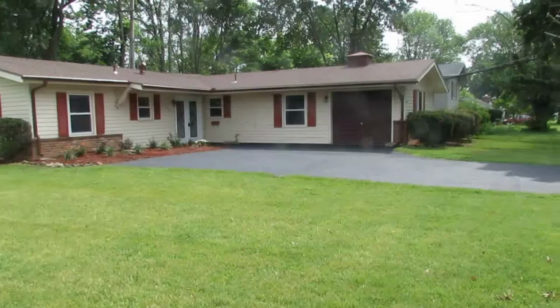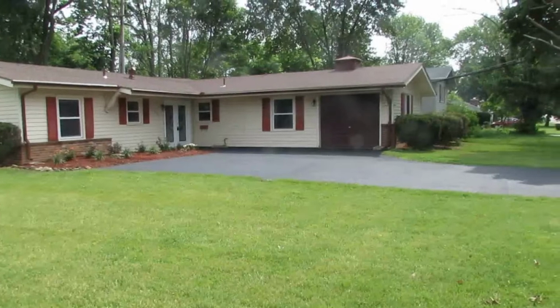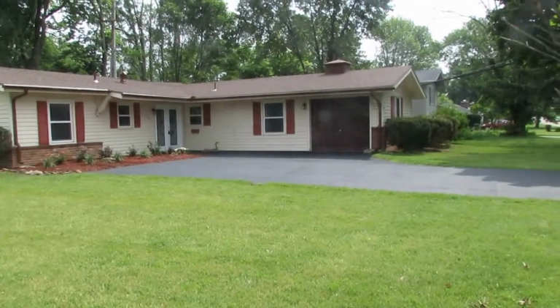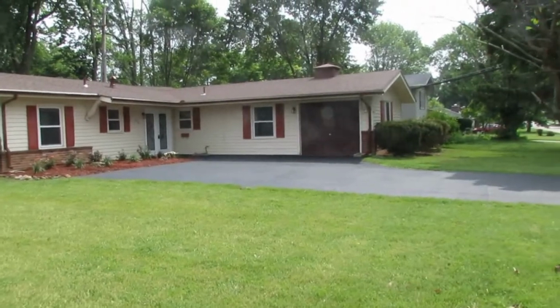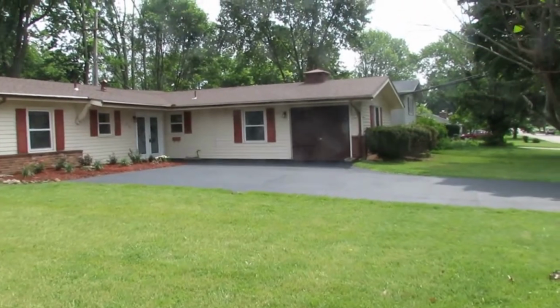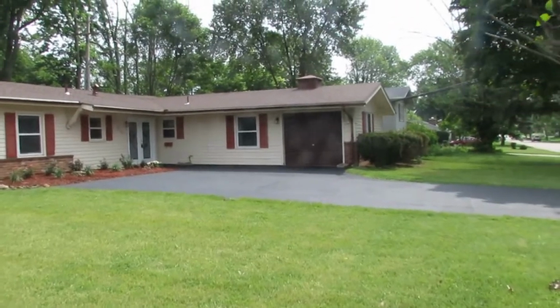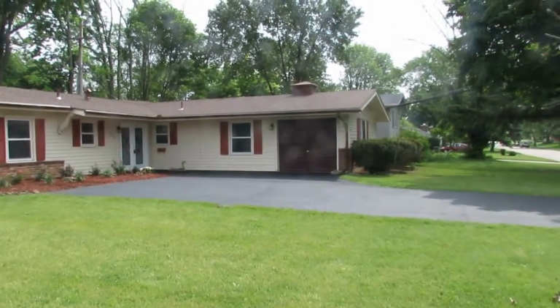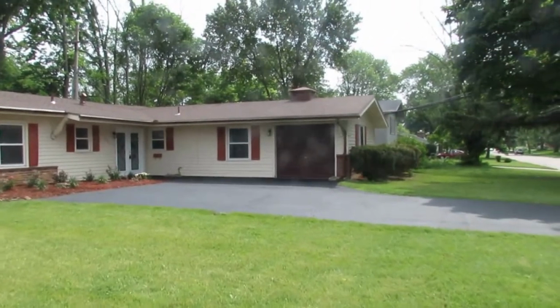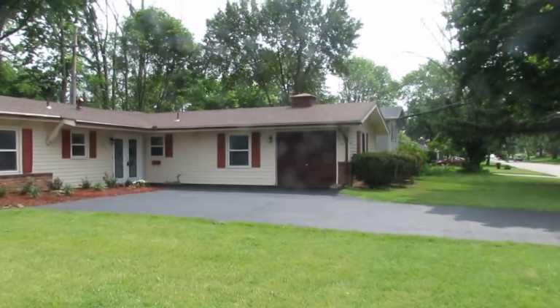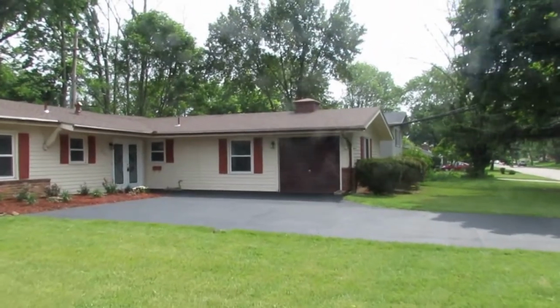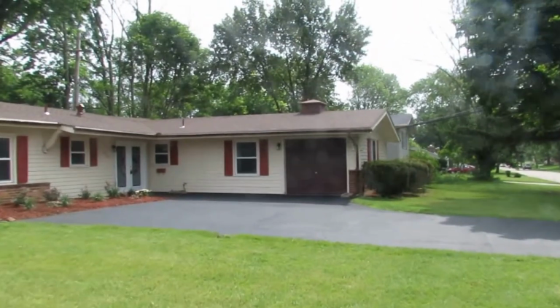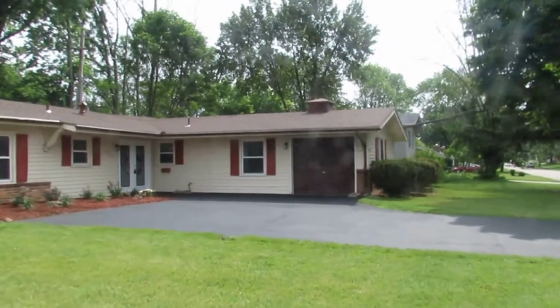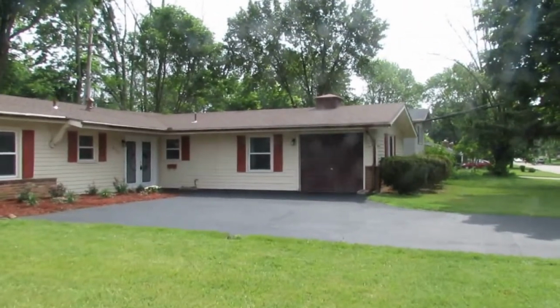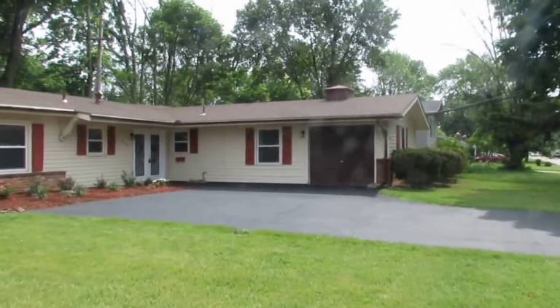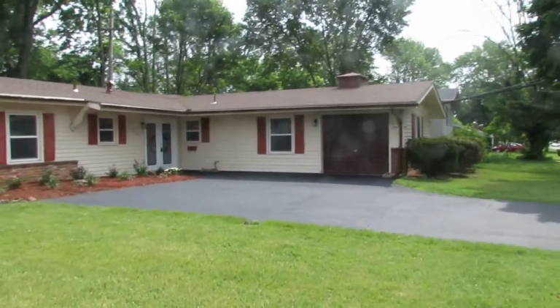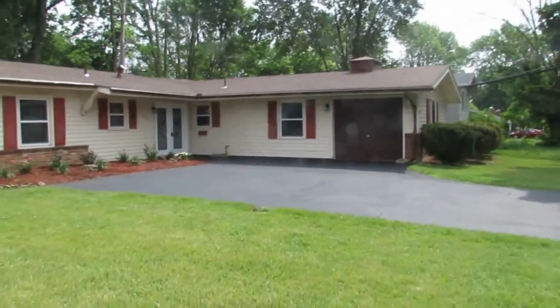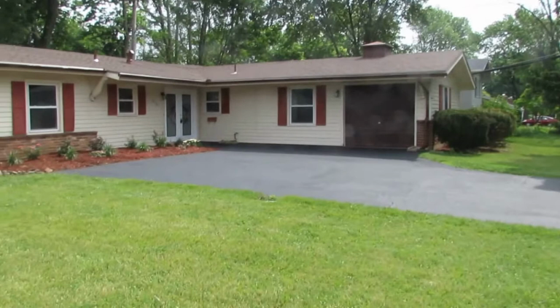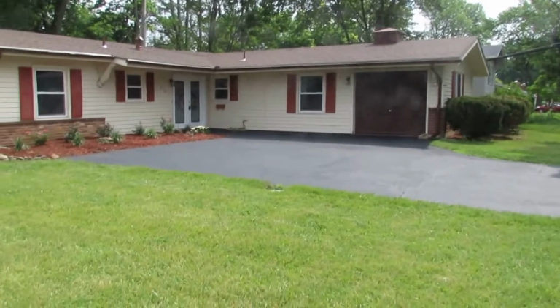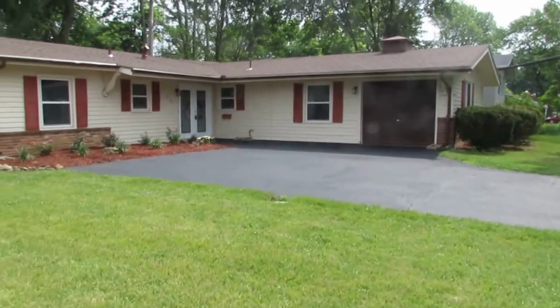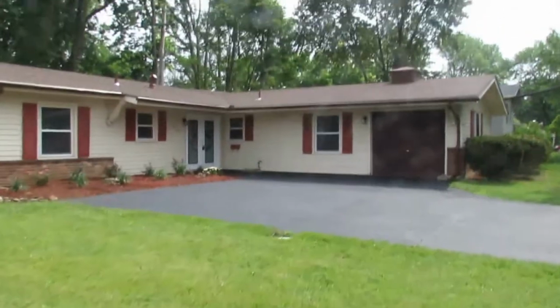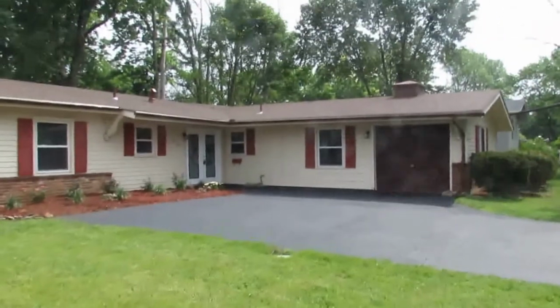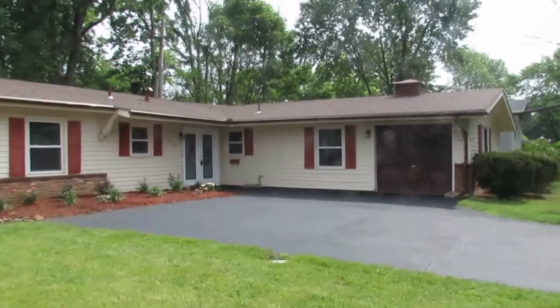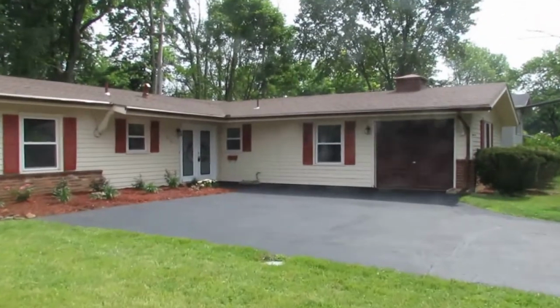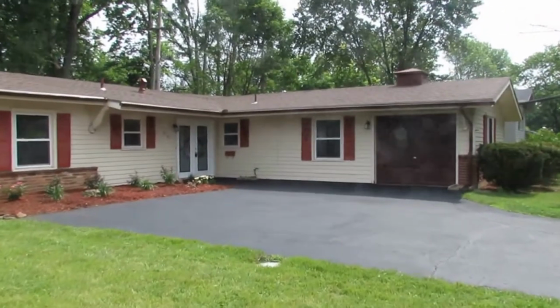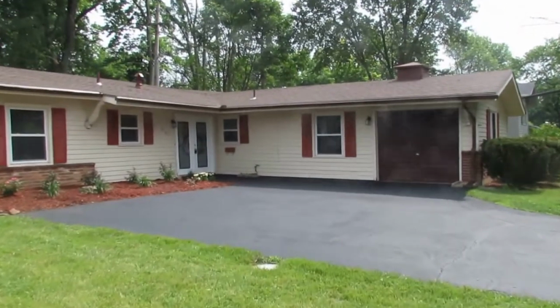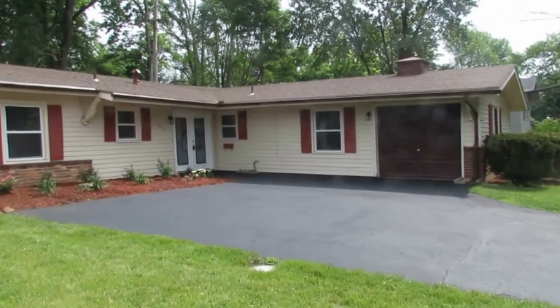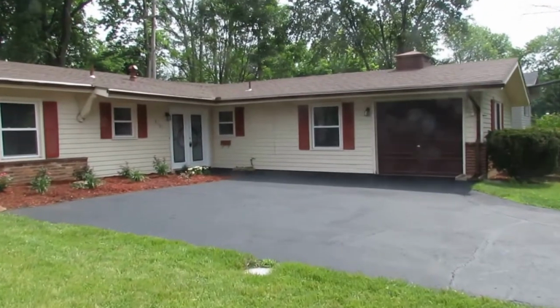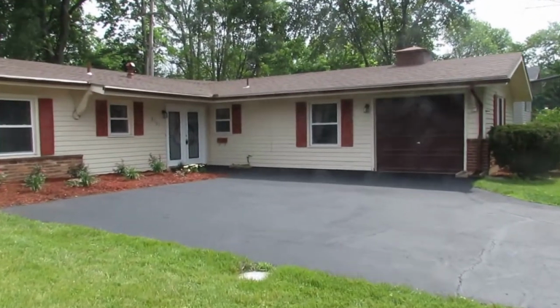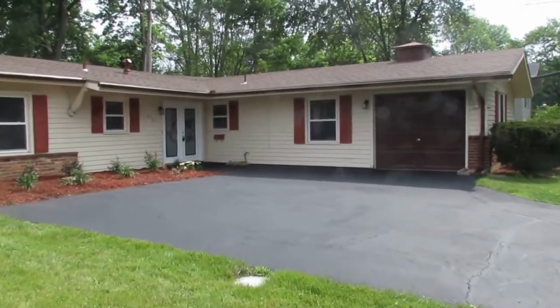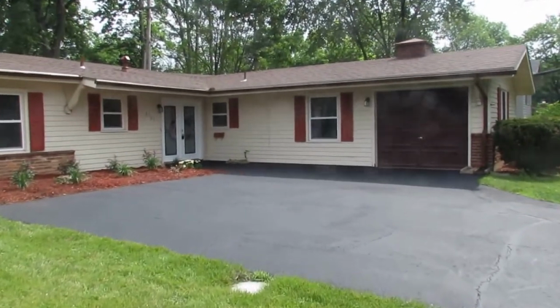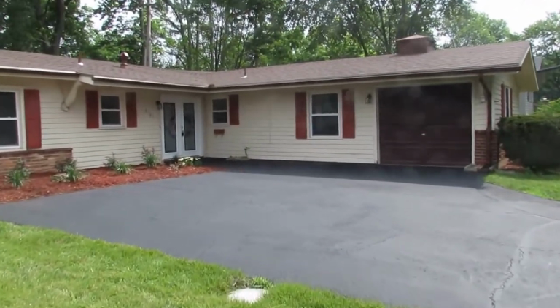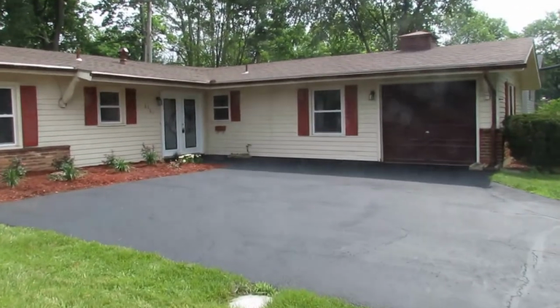Hello and welcome to 2101 Bending Willow Drive, Kettering, Ohio. My name is John Murray with TheMurrayGroup.biz of Better Homes and Gardens Real Estate, and I will be your host.